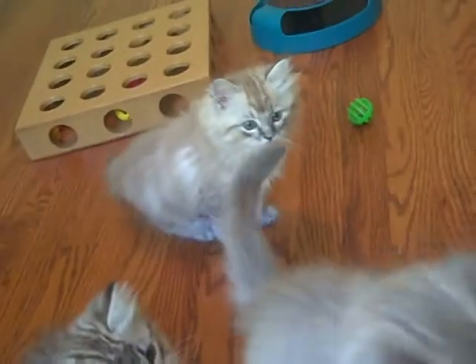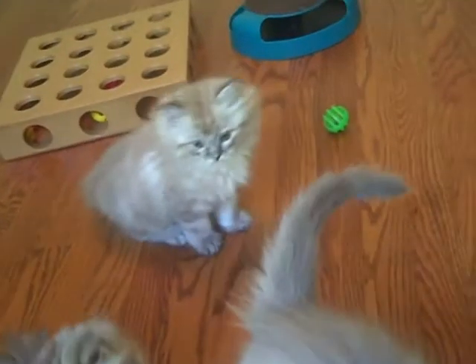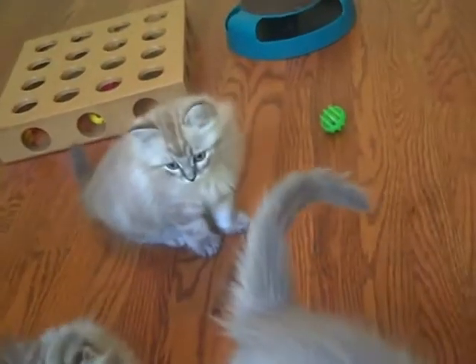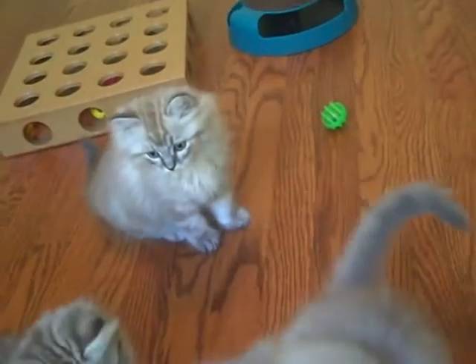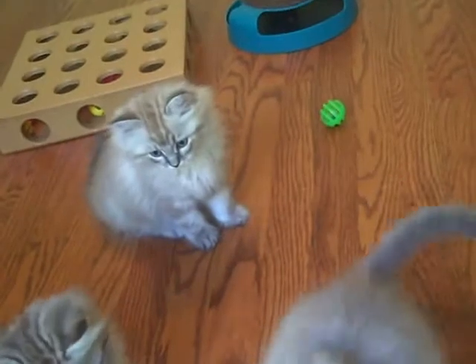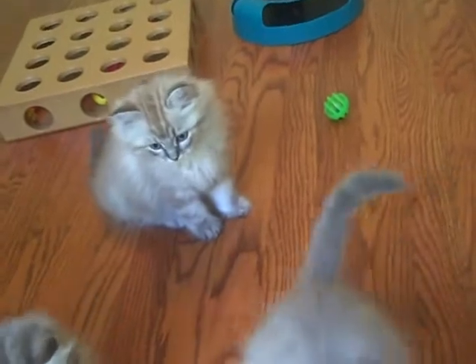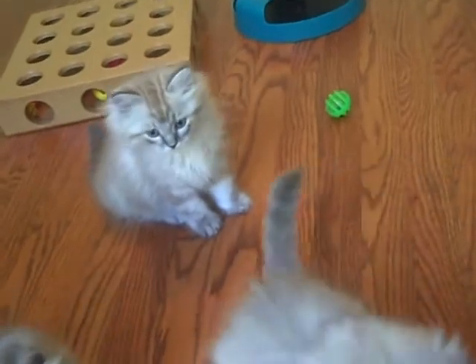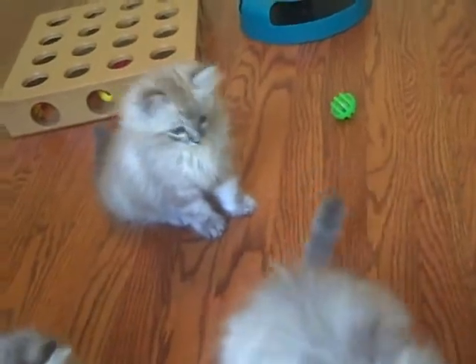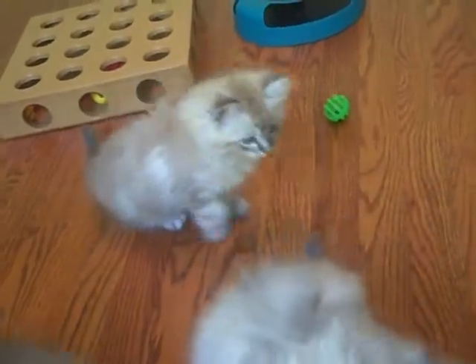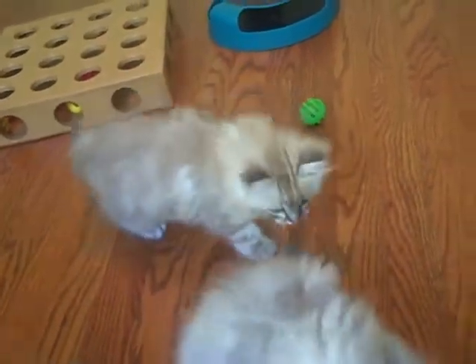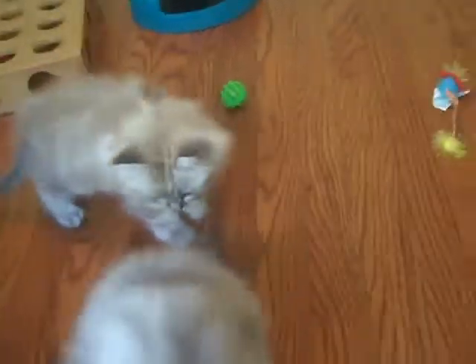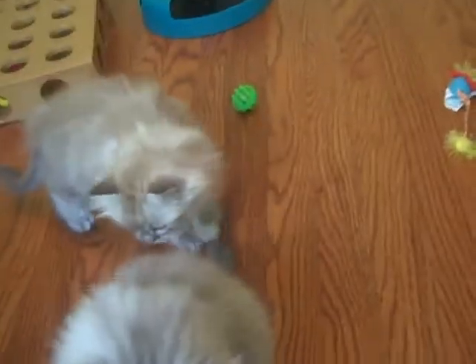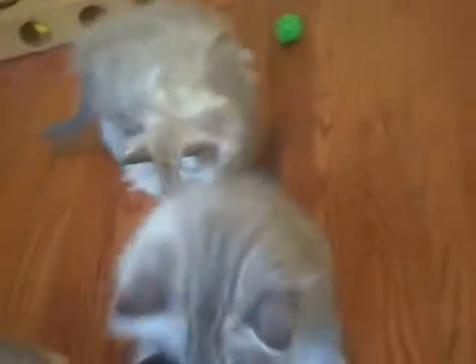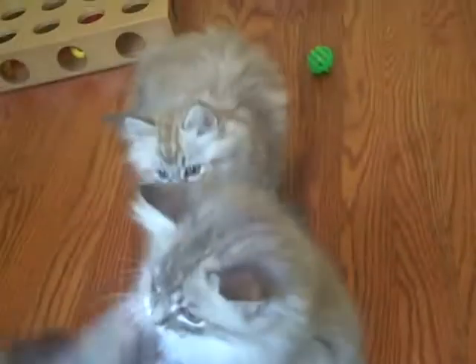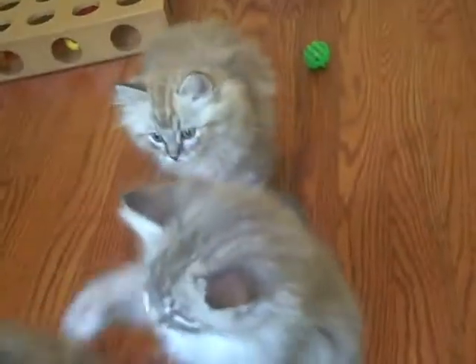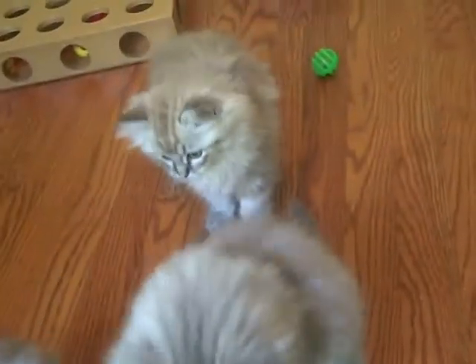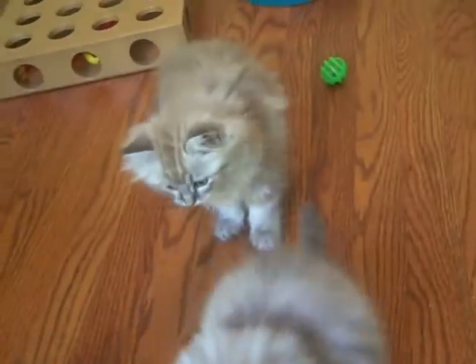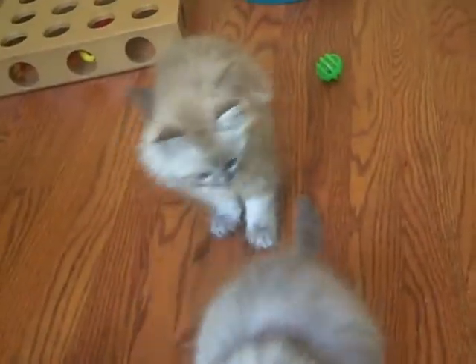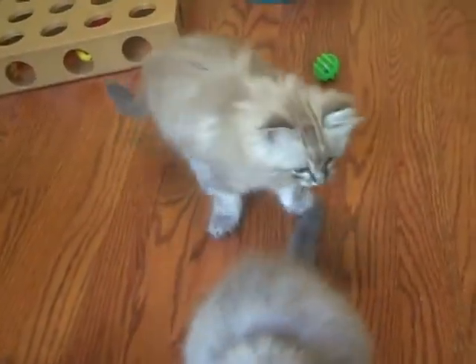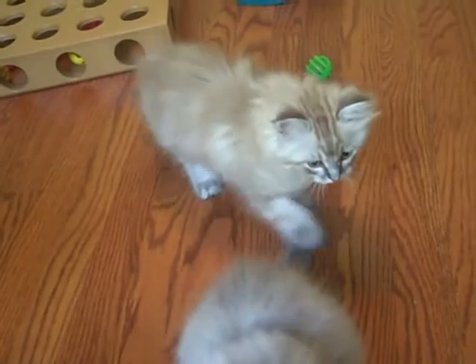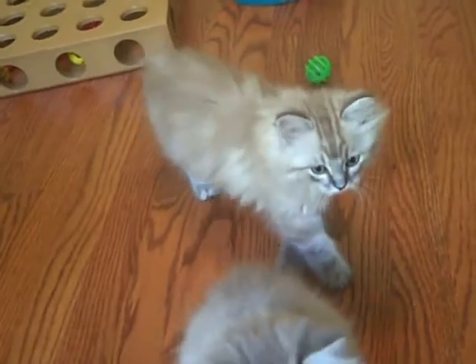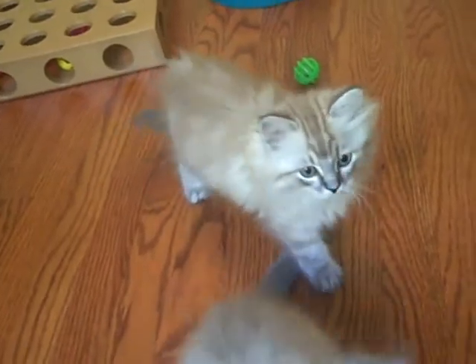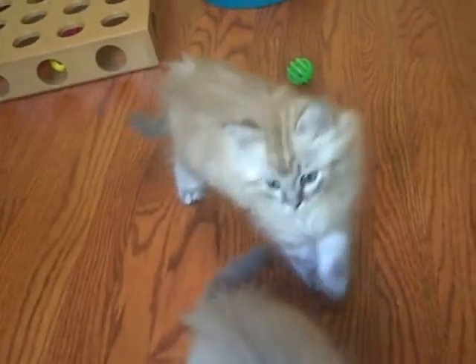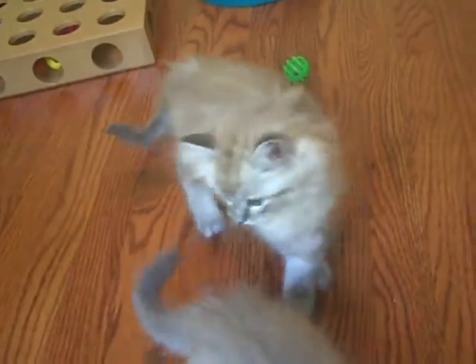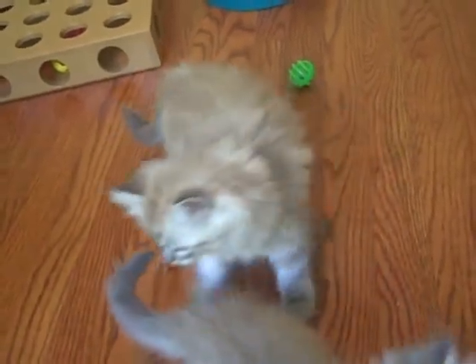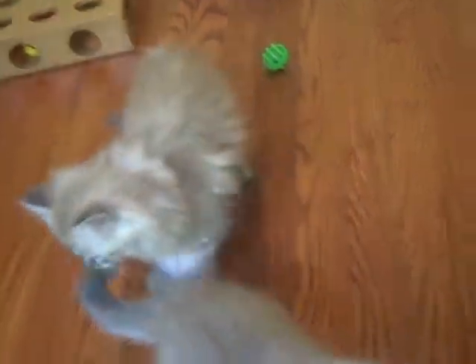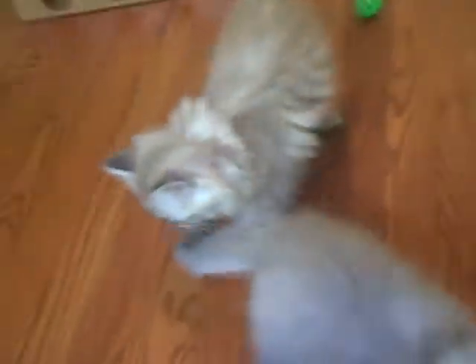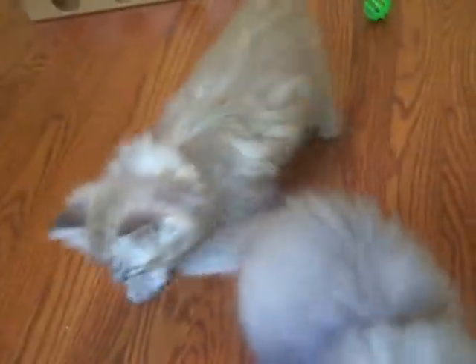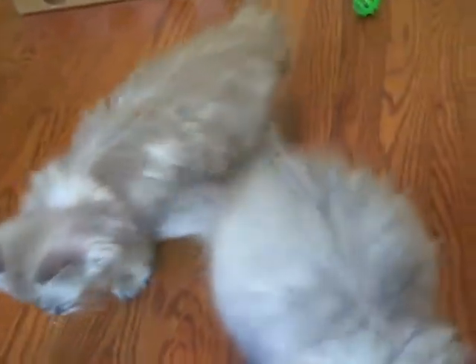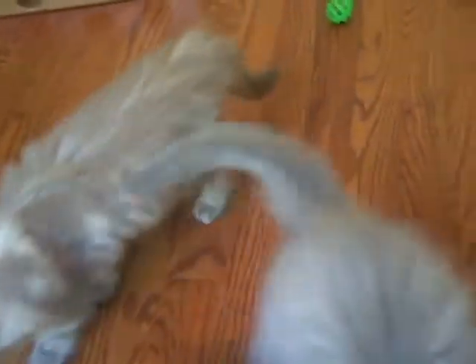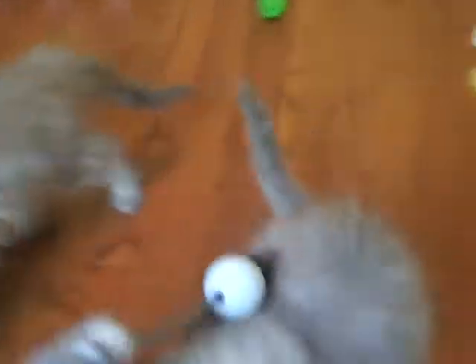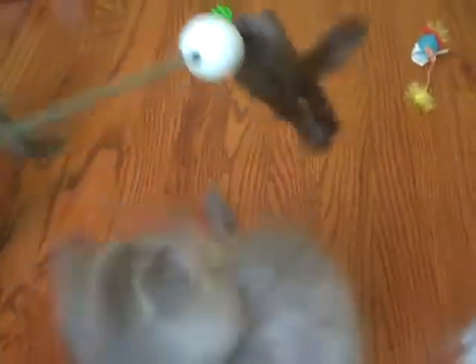Here are the Mouseketeers litter at 9 weeks old. That's Billy Jean in the back. She's a blue mink McTabby, and she's available for adoption.